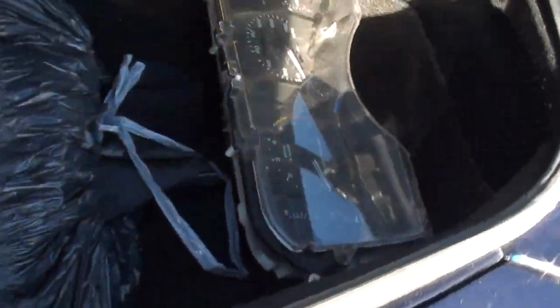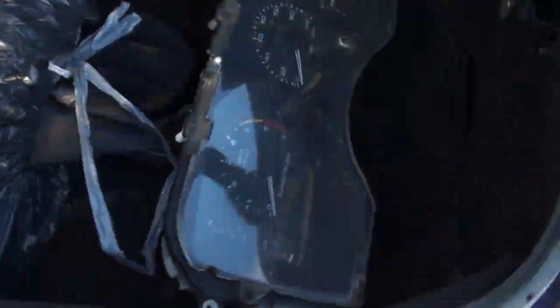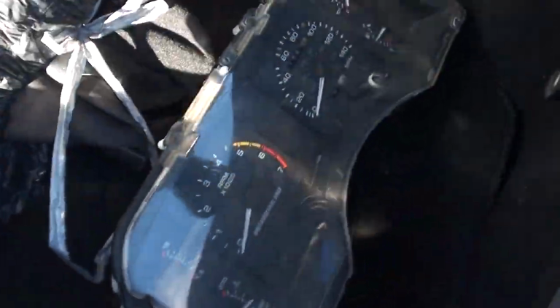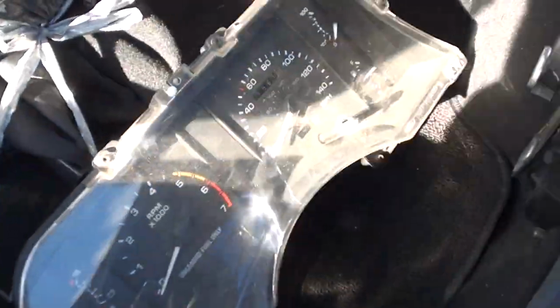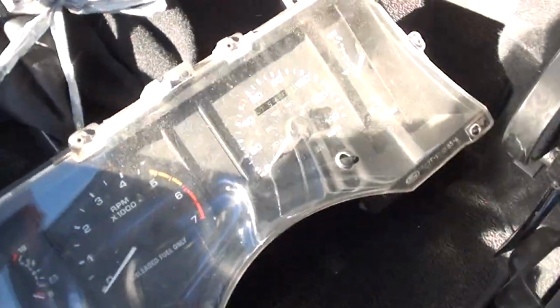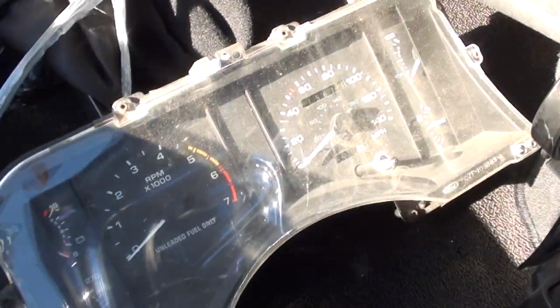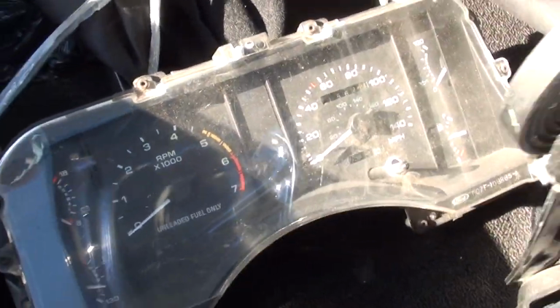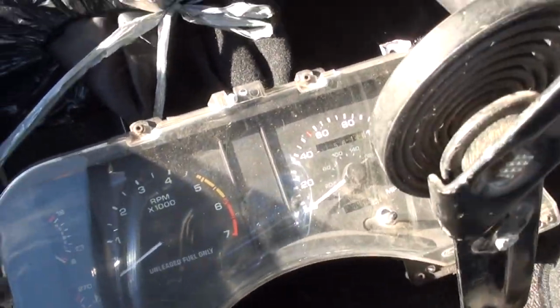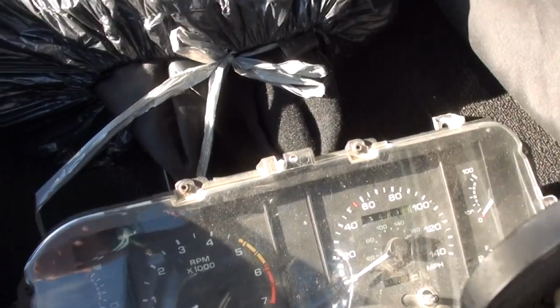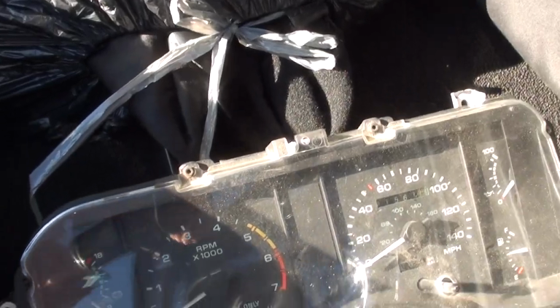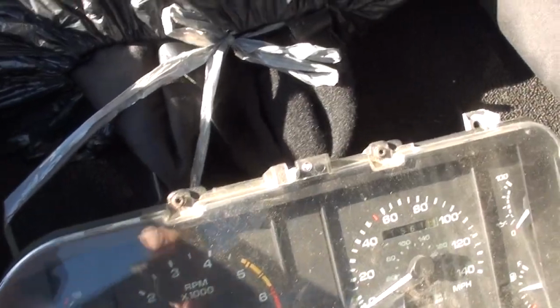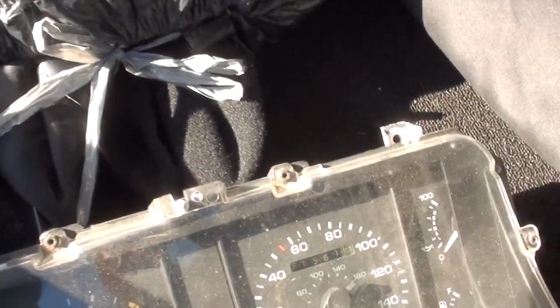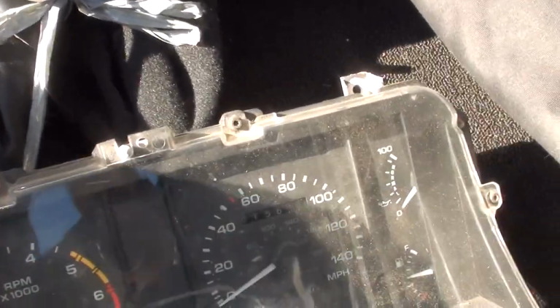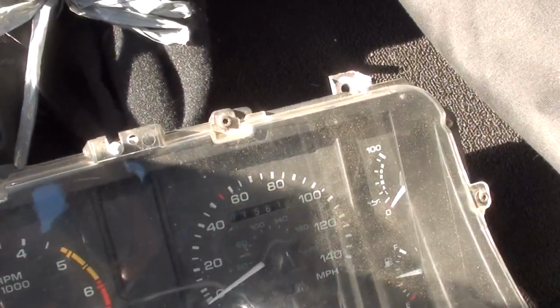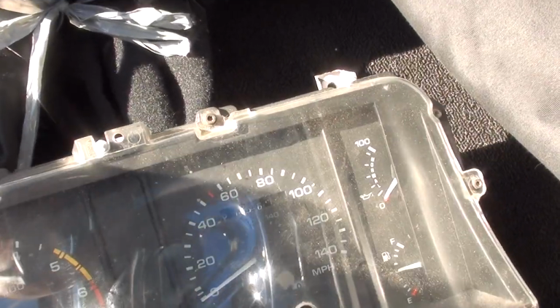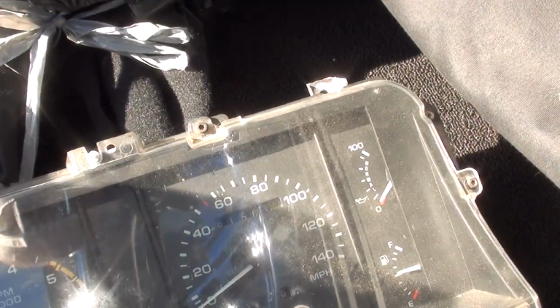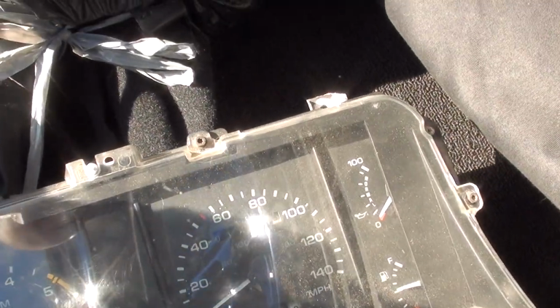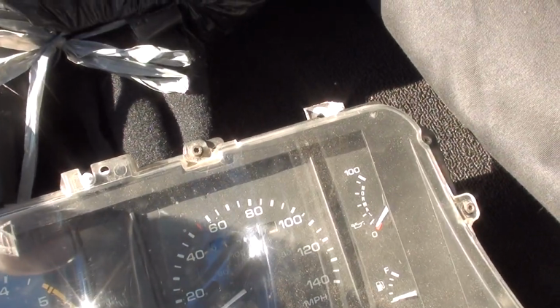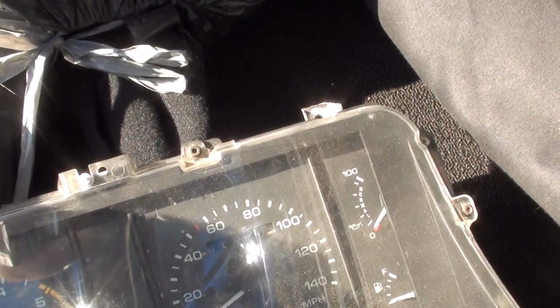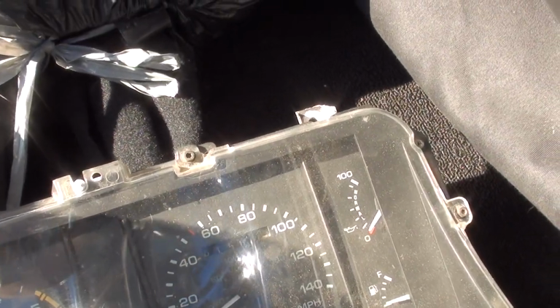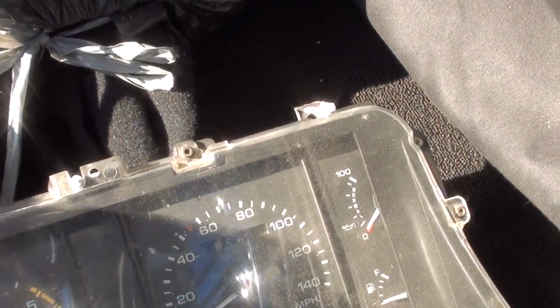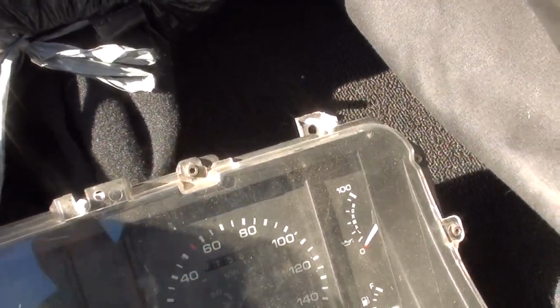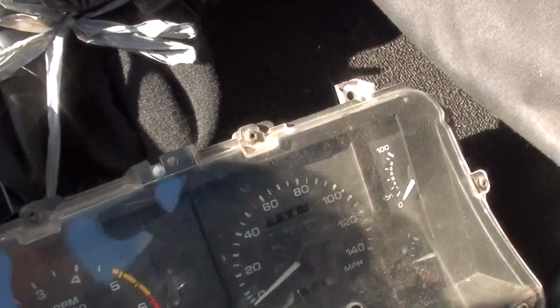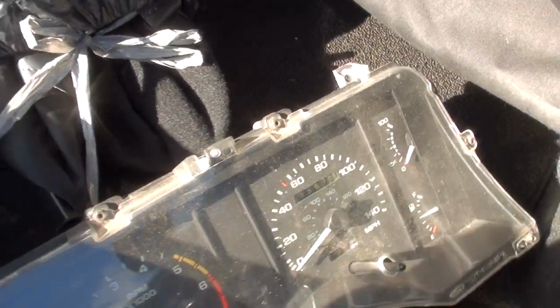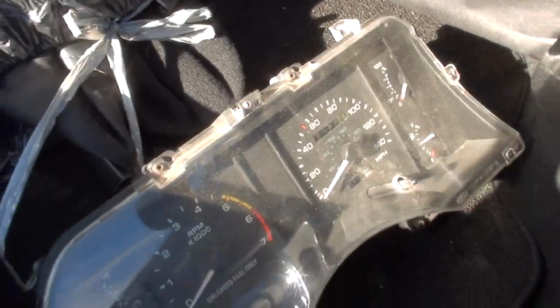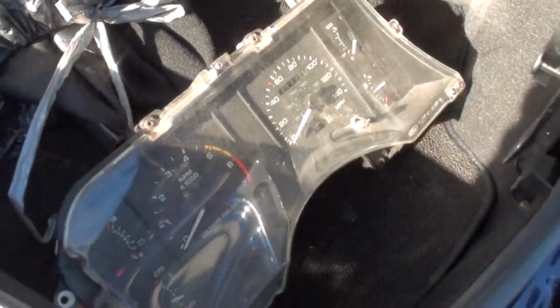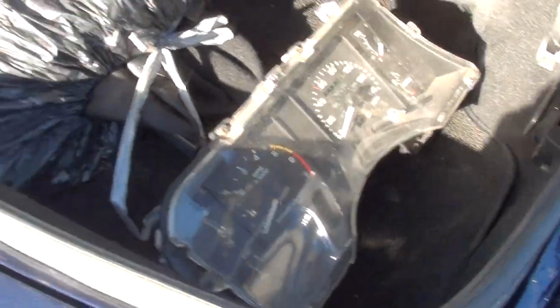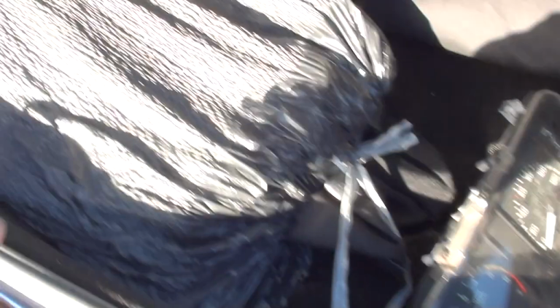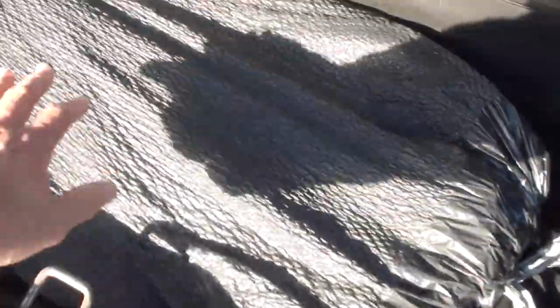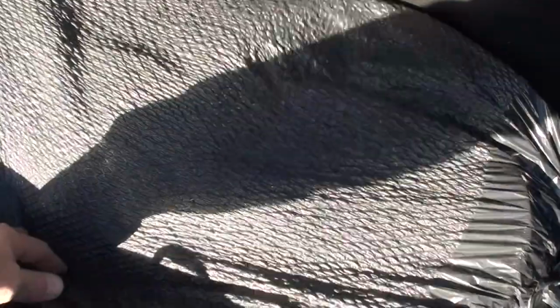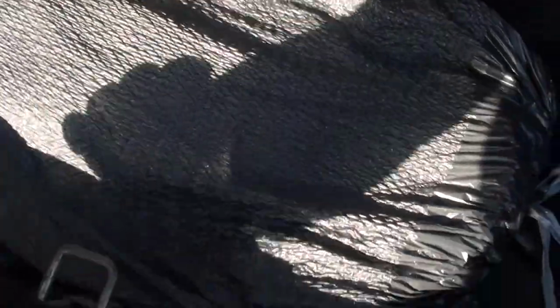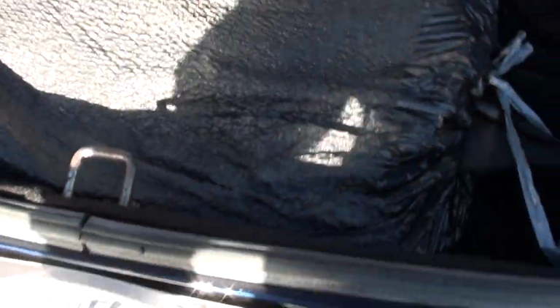There's your original gauge cluster — it shows 61,000 miles on the odometer. And this is the boot for your convertible top.